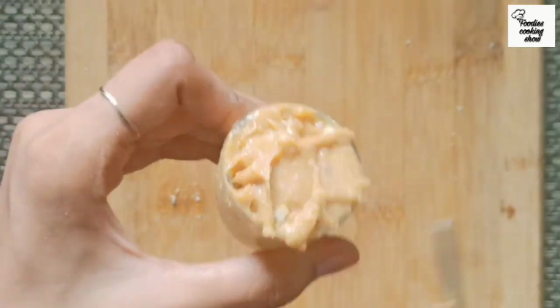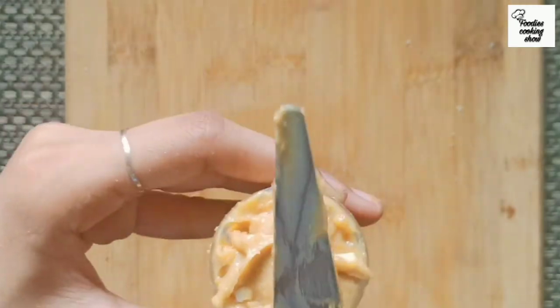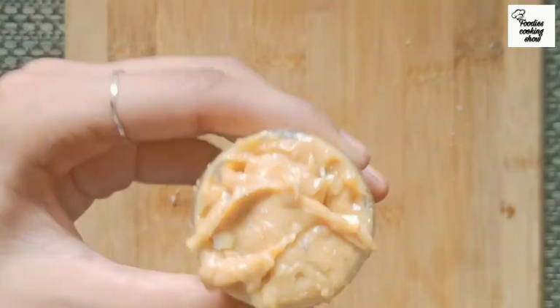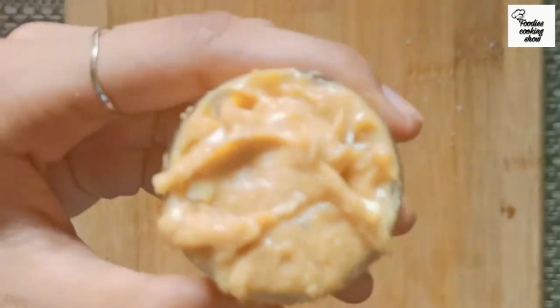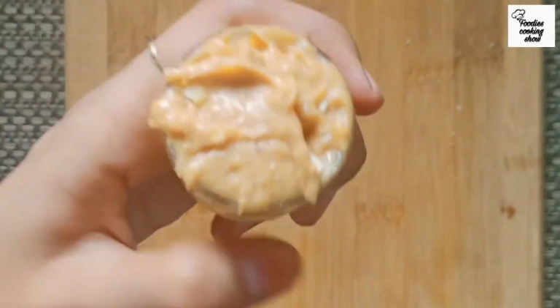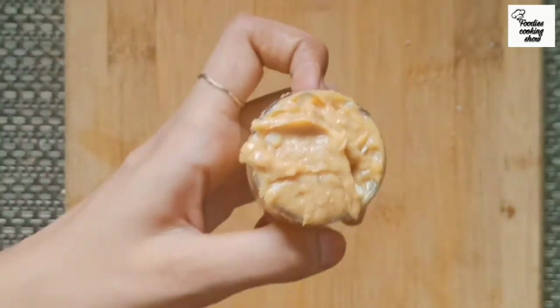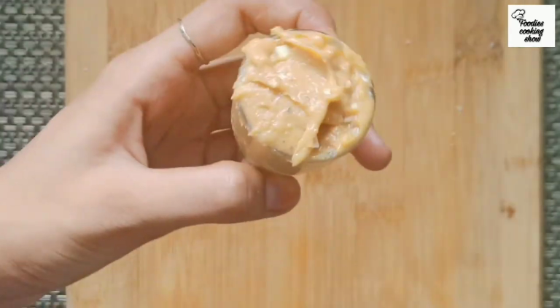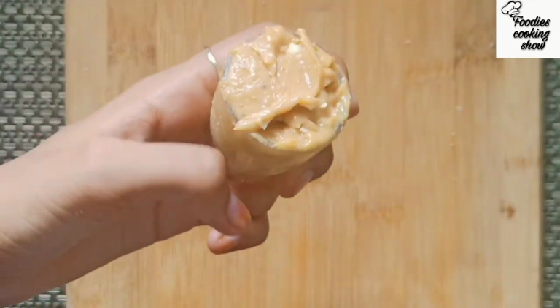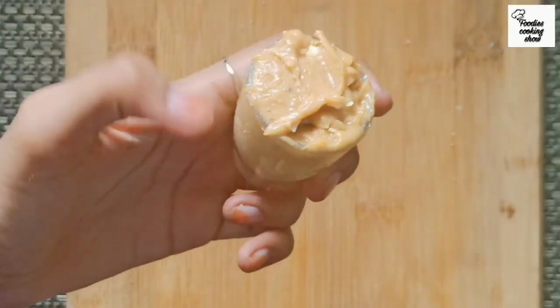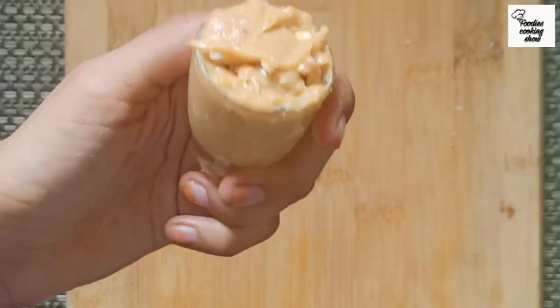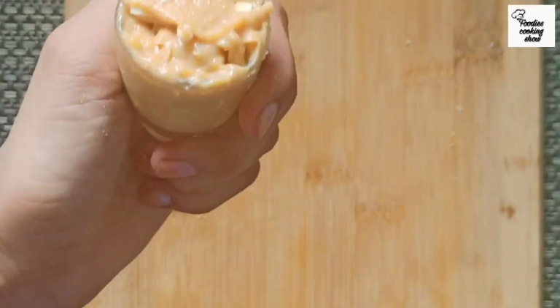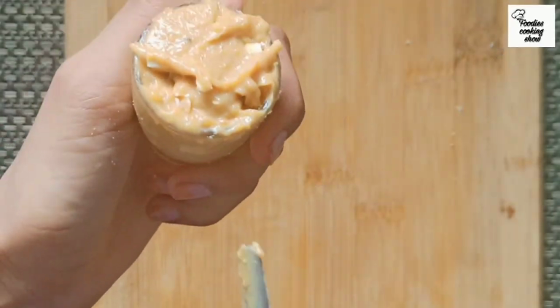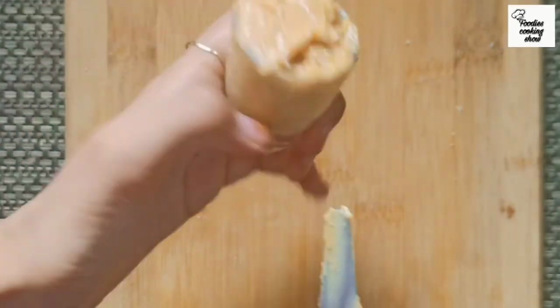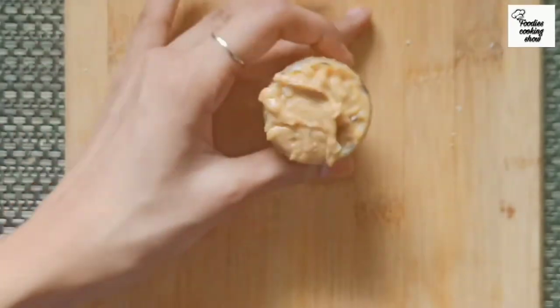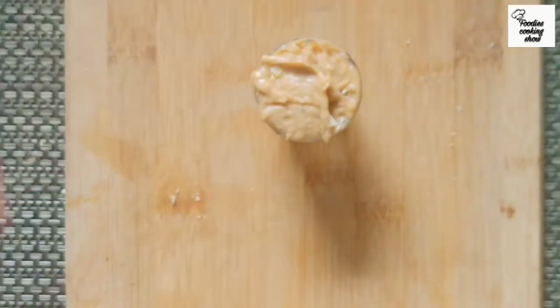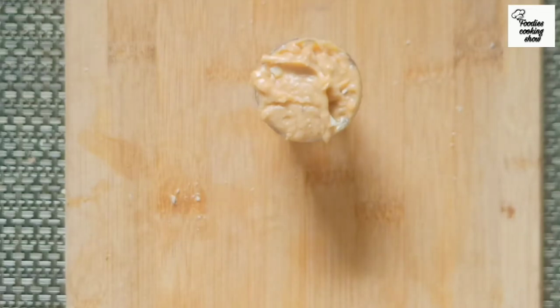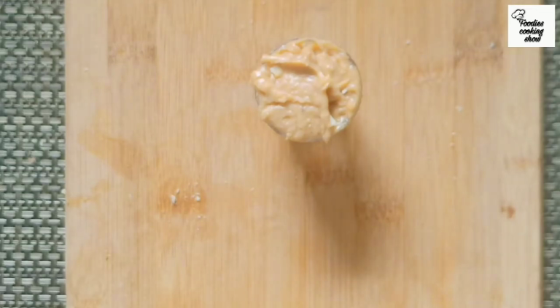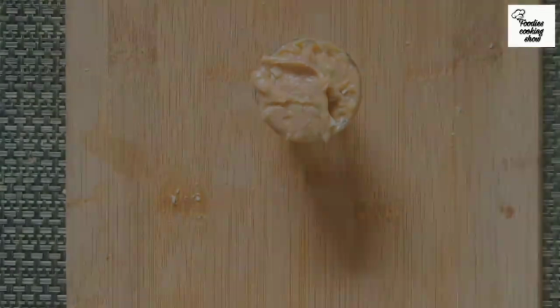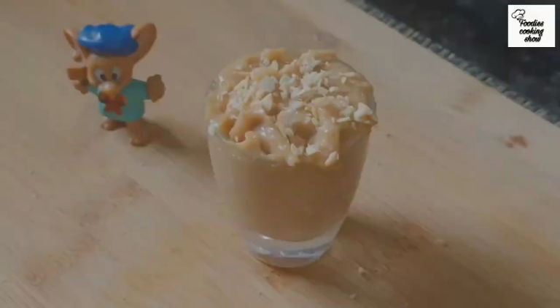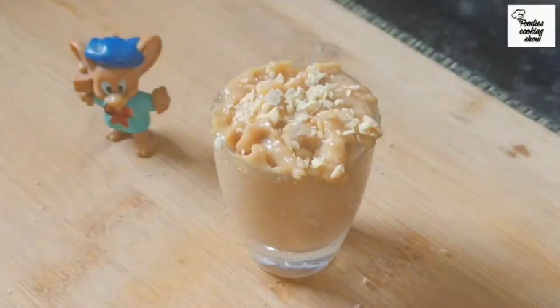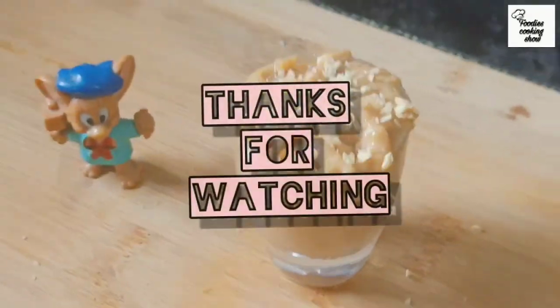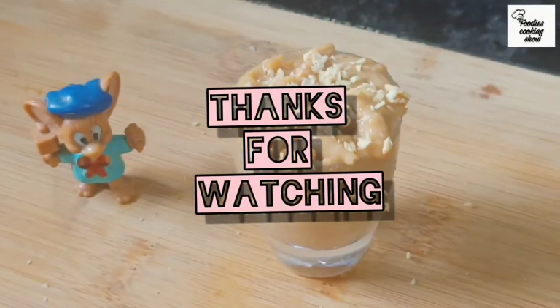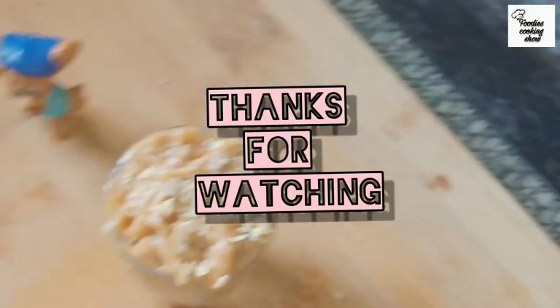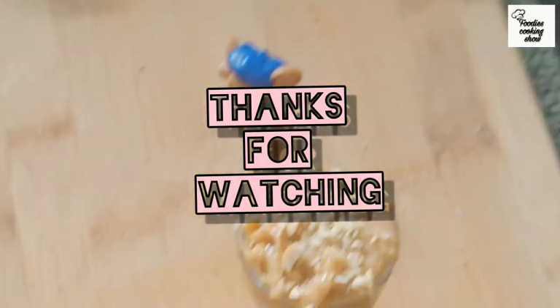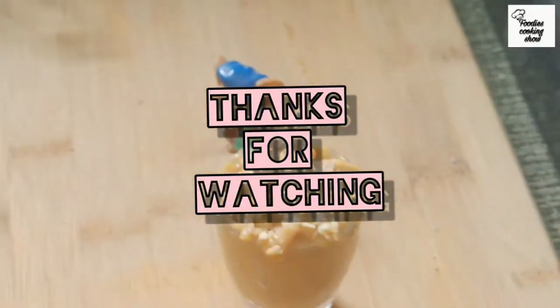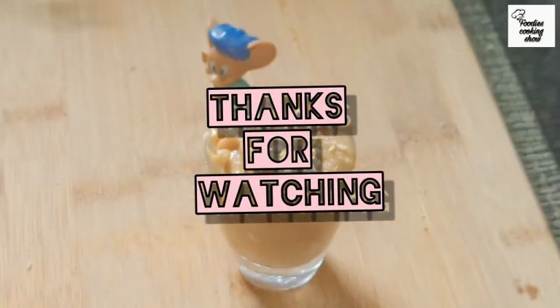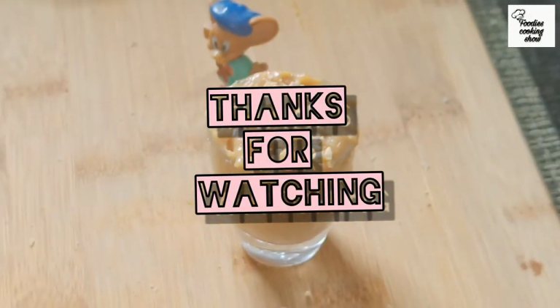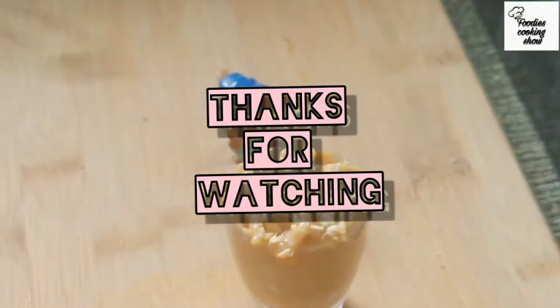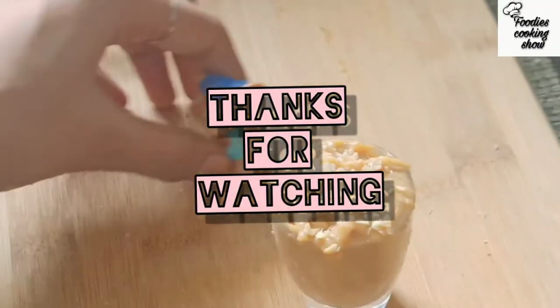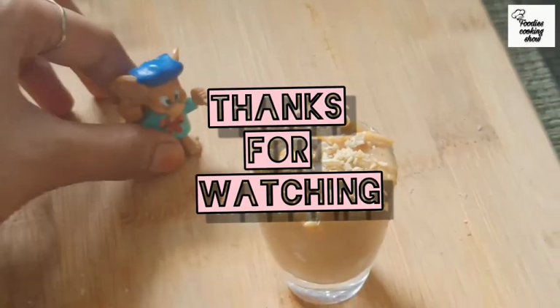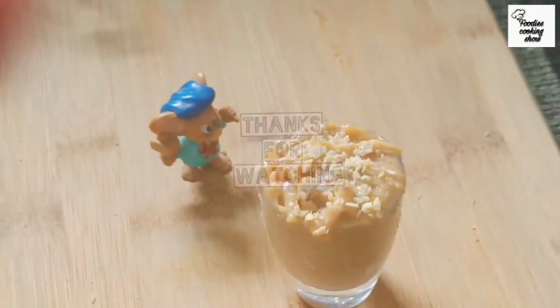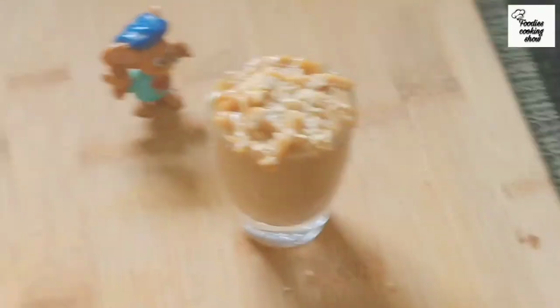So guys, if you like this video, give me a thumbs up and don't forget to subscribe to my channel. I post new videos every week. Take care, bye-bye. Thanks for watching.